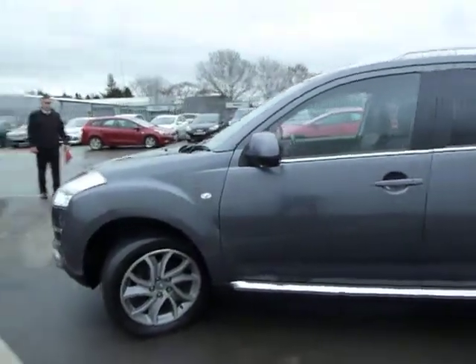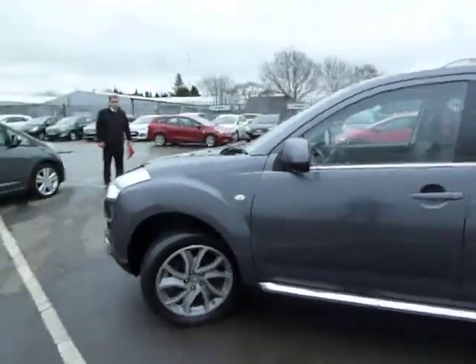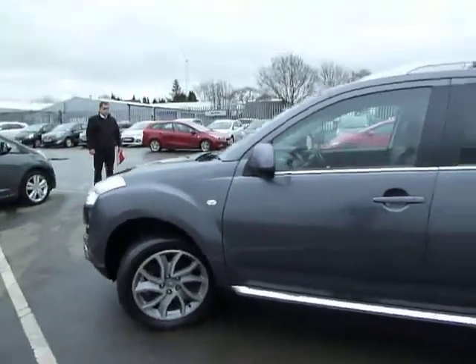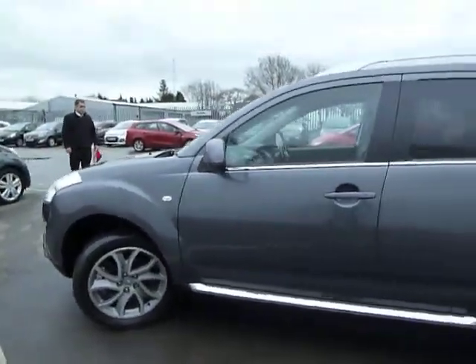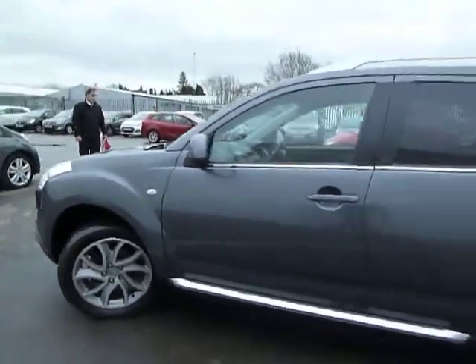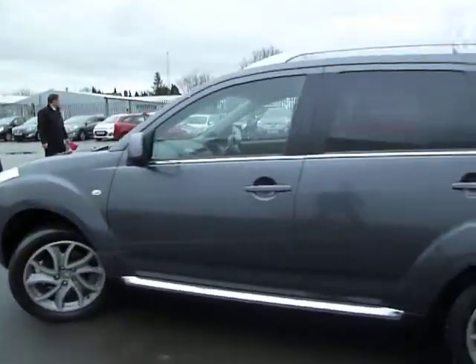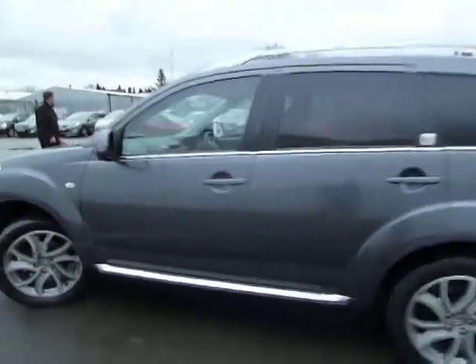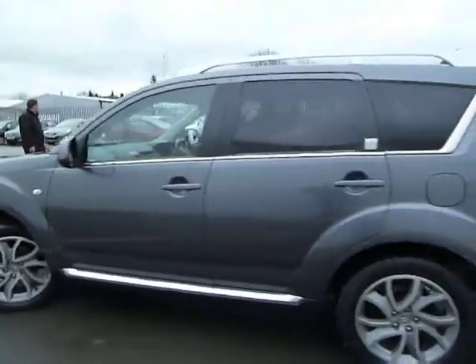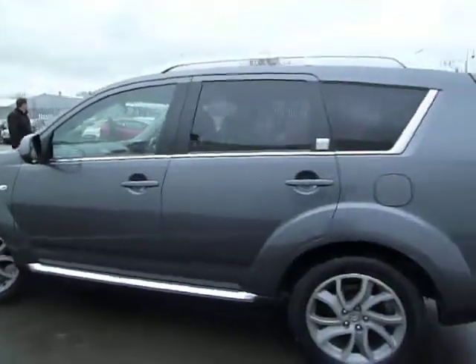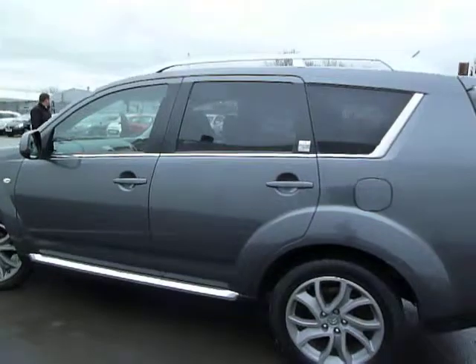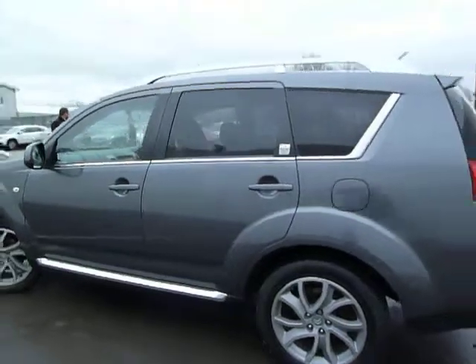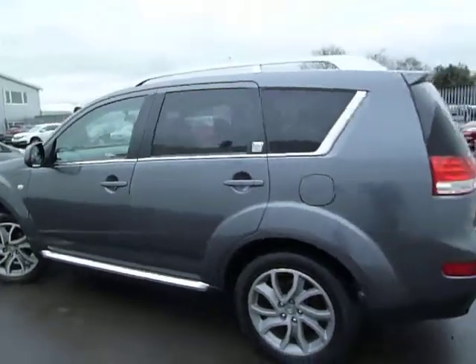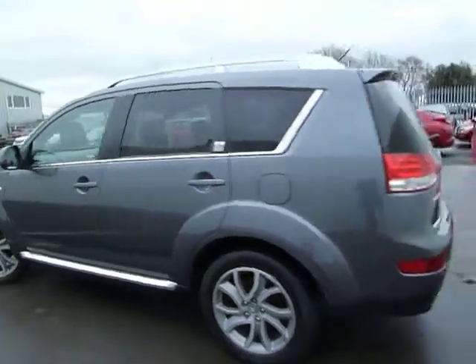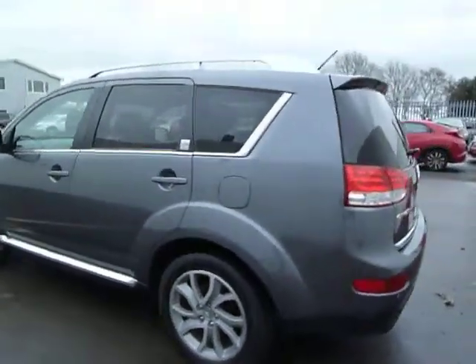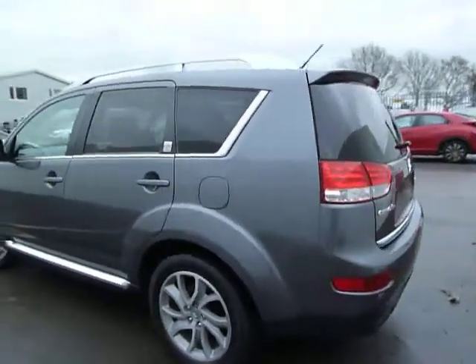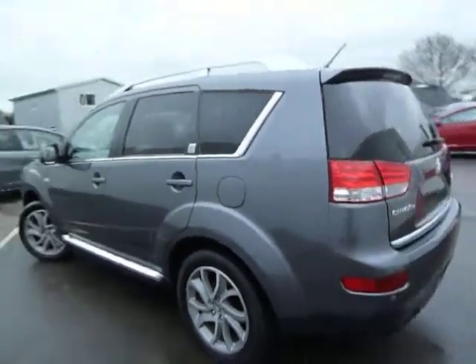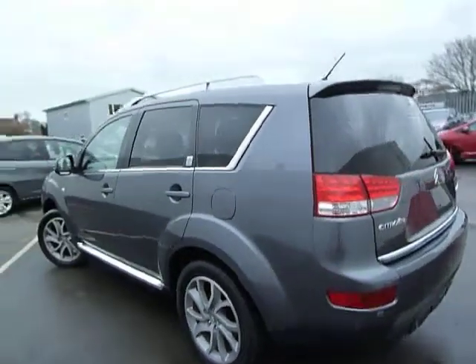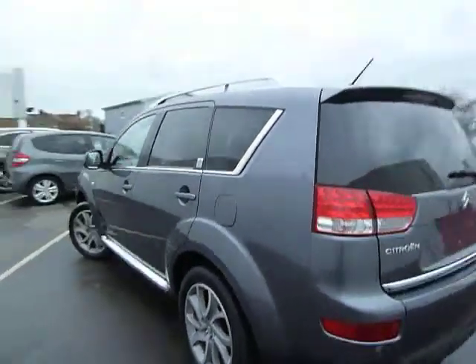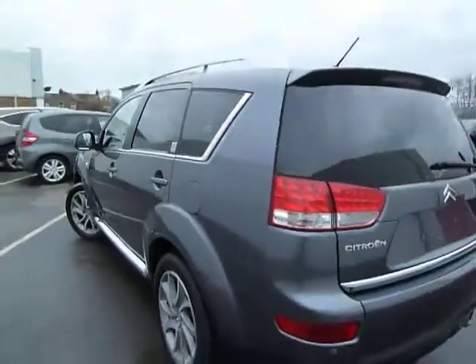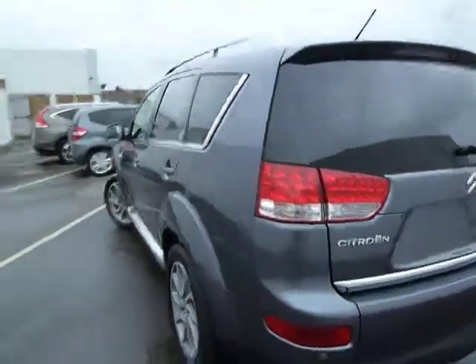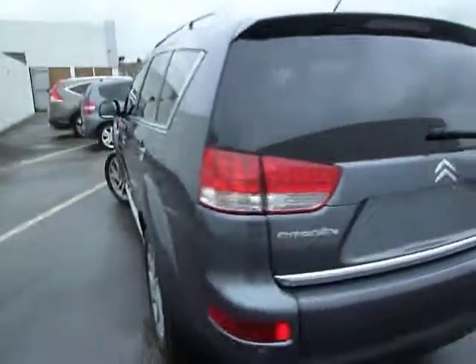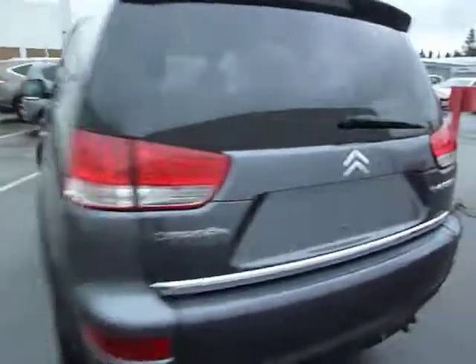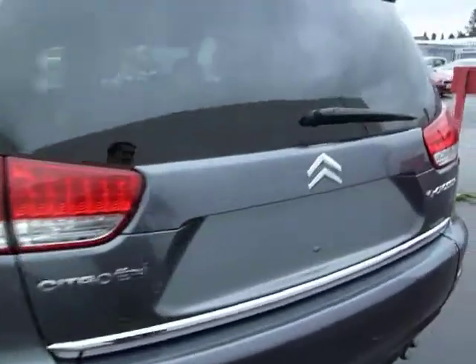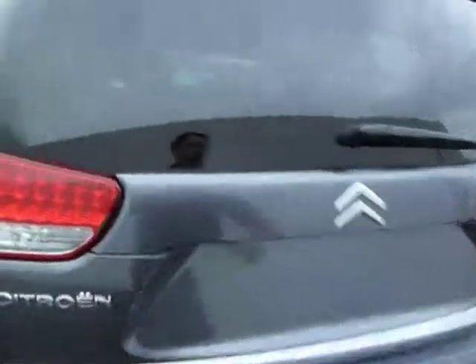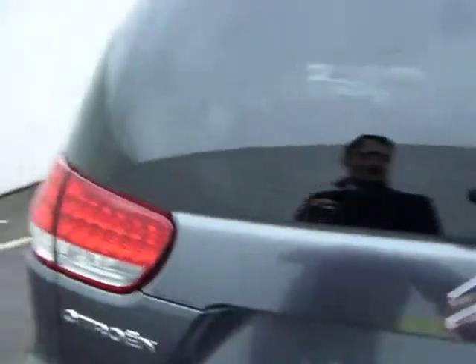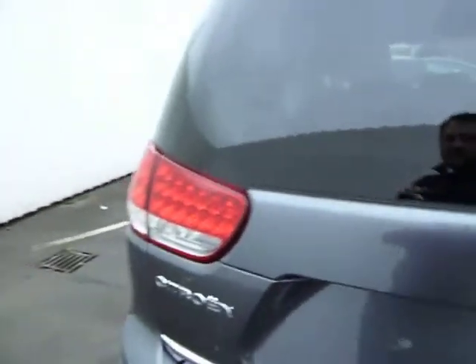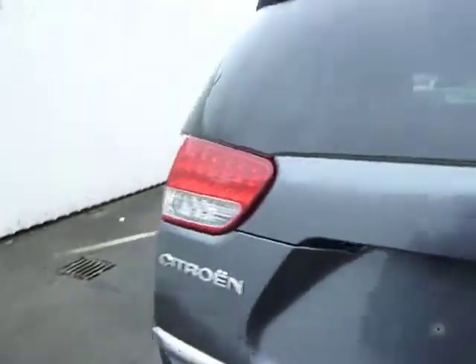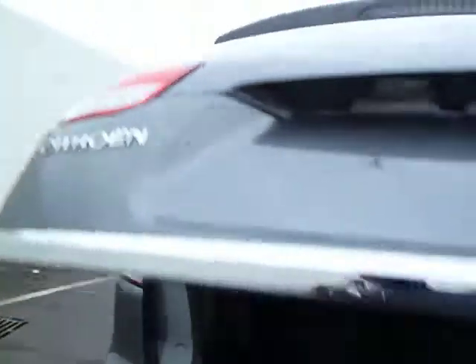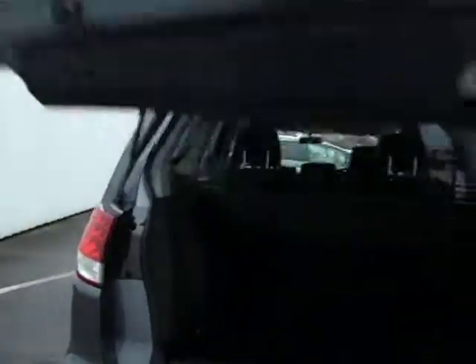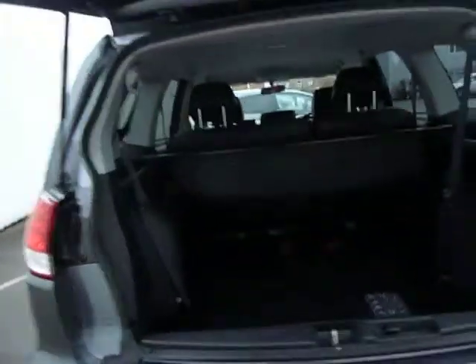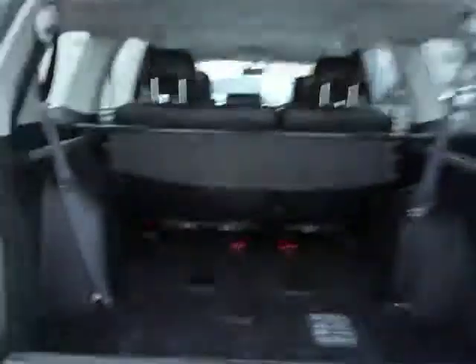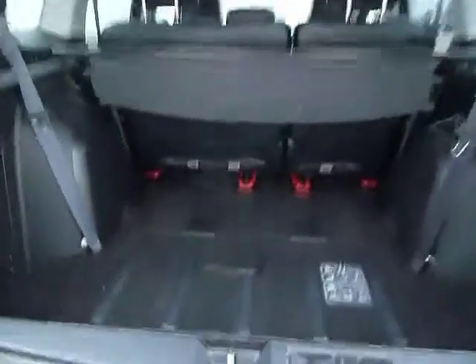Alloy wheels, body-coloured door handles and mirrors, and parking sensors are all standard with this car. I'll make my way round now to the boot and show you the tremendous amount of boot space.